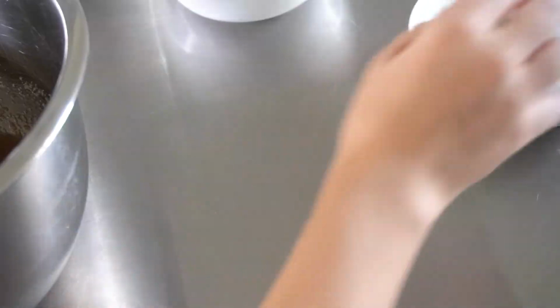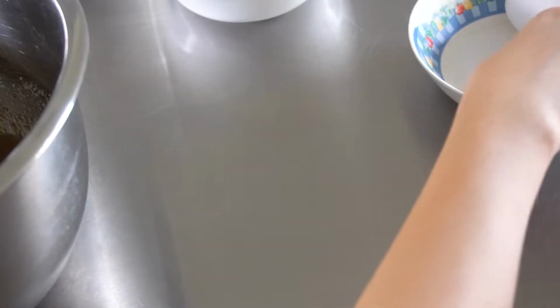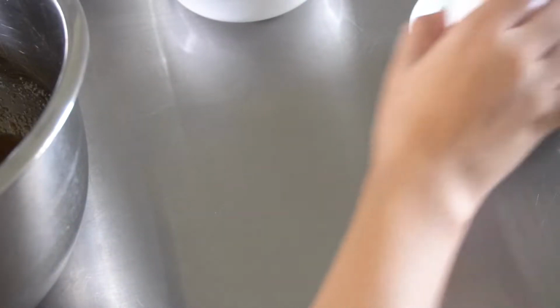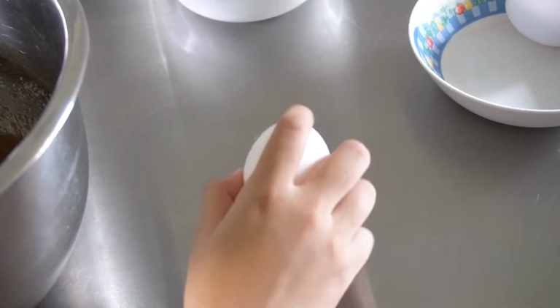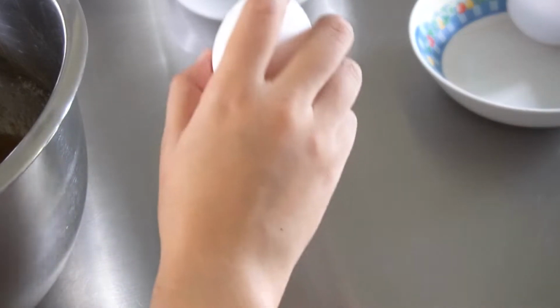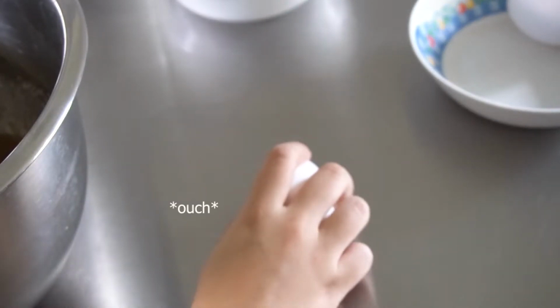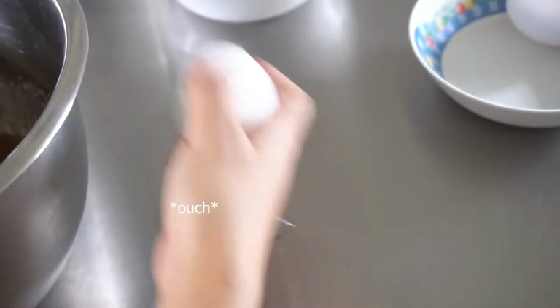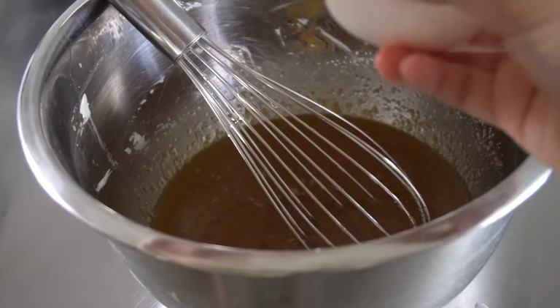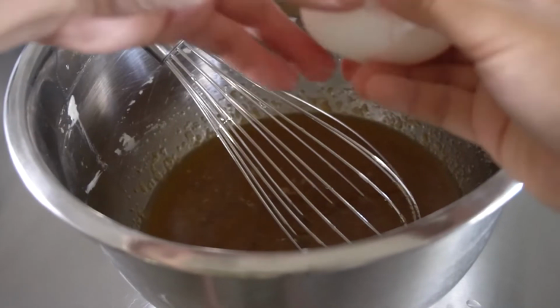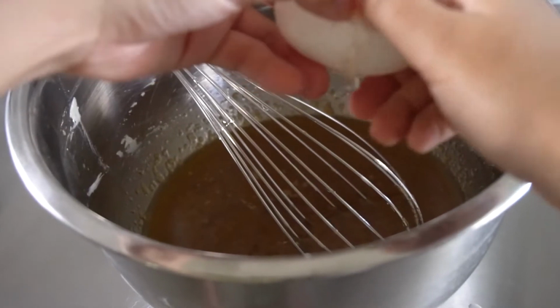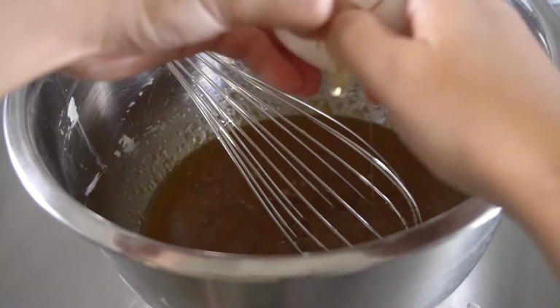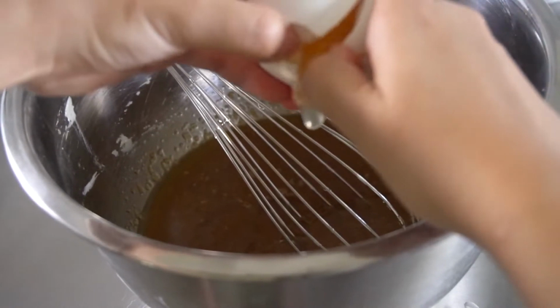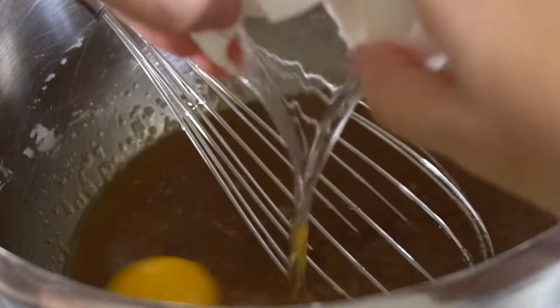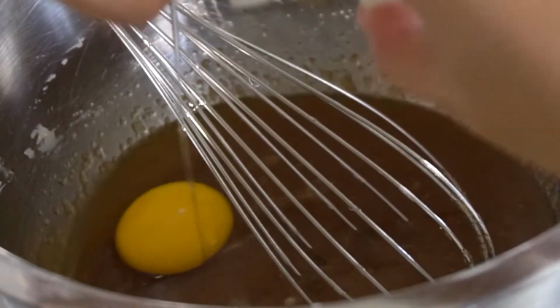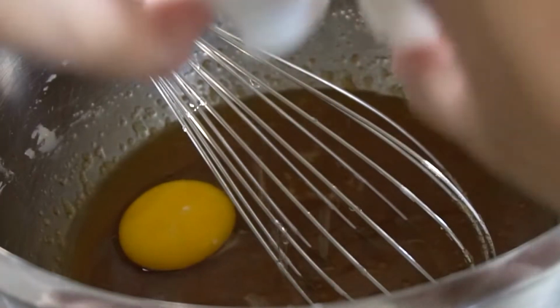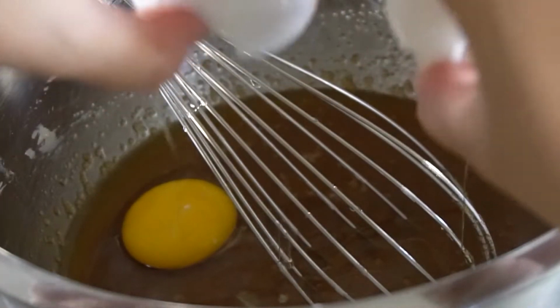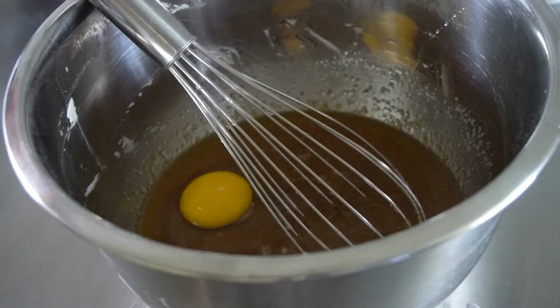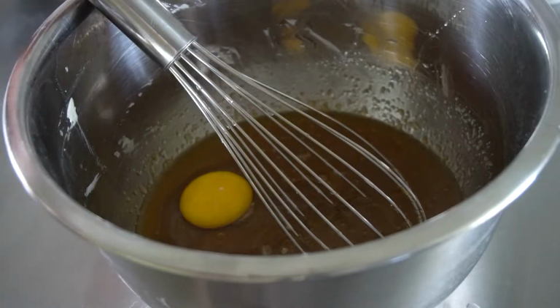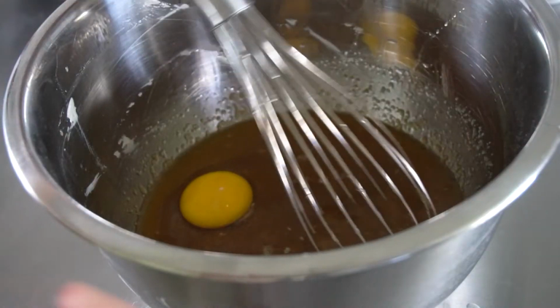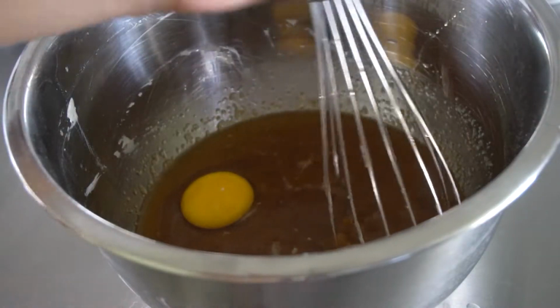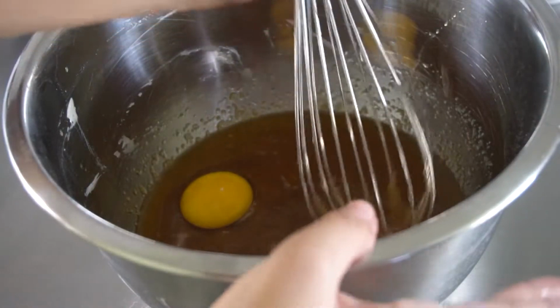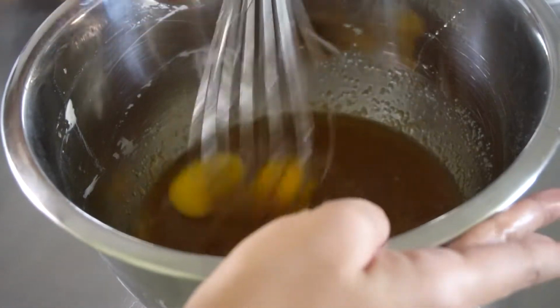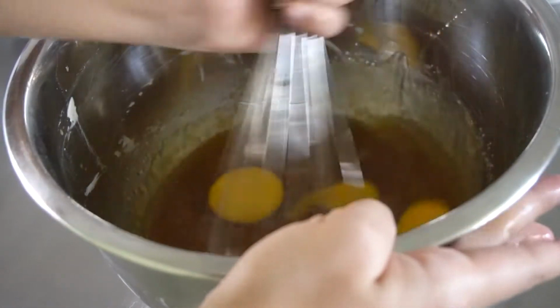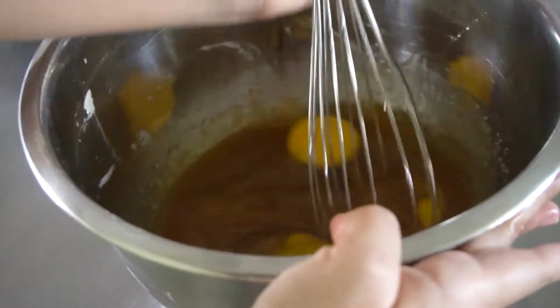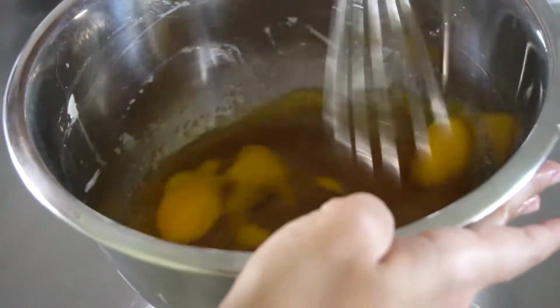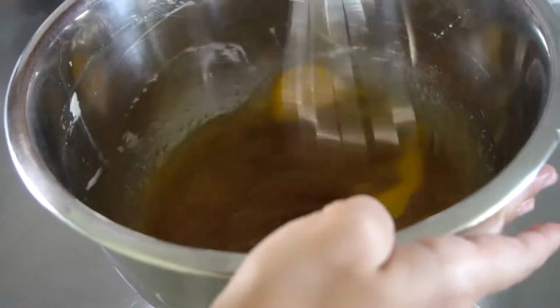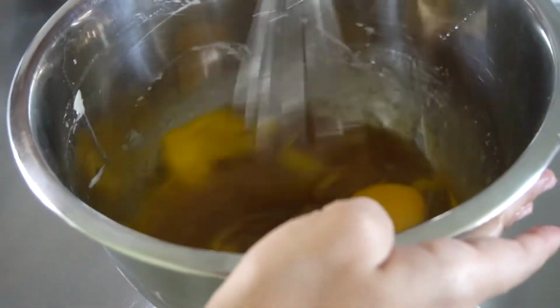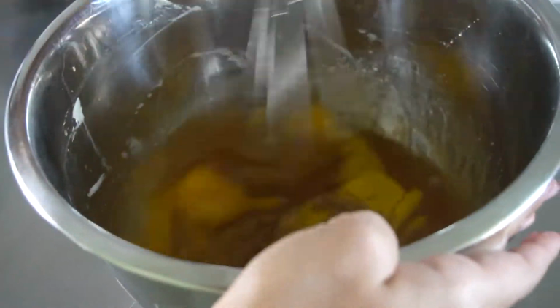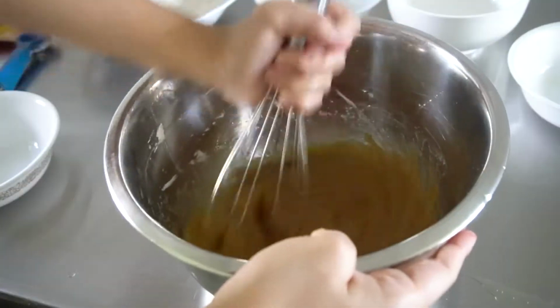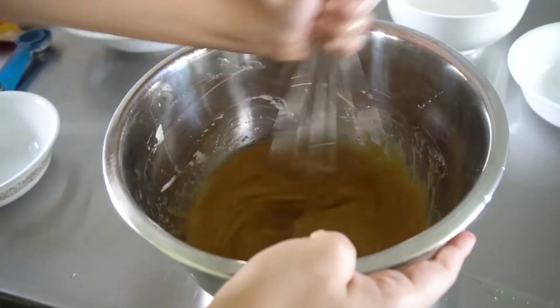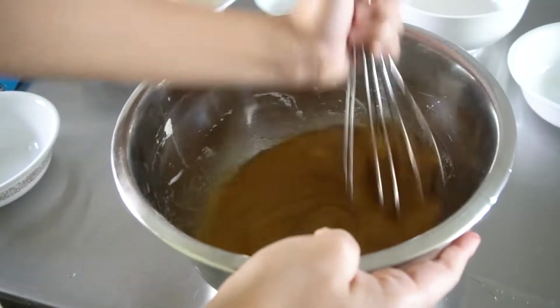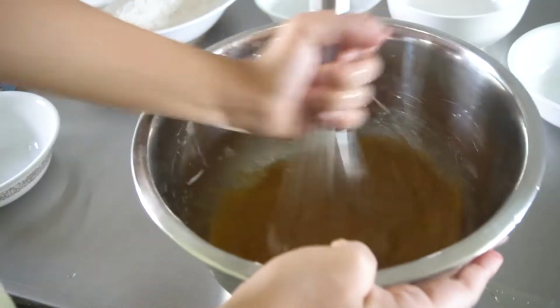Add in your two eggs, and optionally one tablespoon vanilla extract. It doesn't really make much of a difference, but that's just for me. Whisk again until well combined.